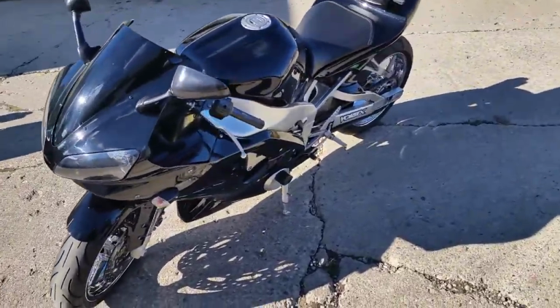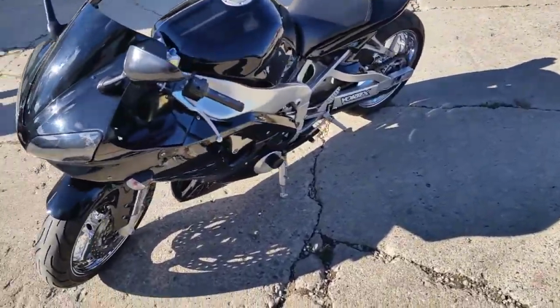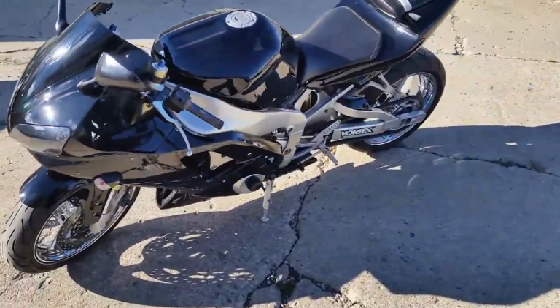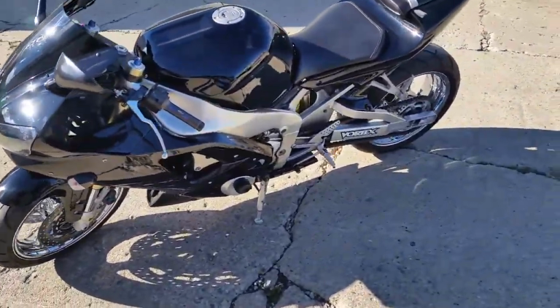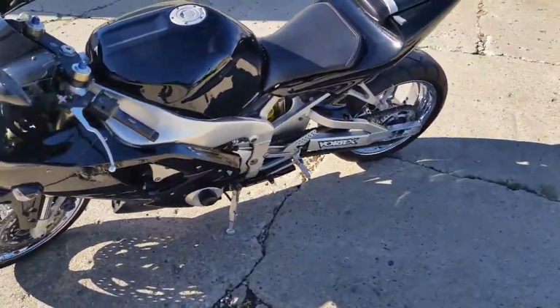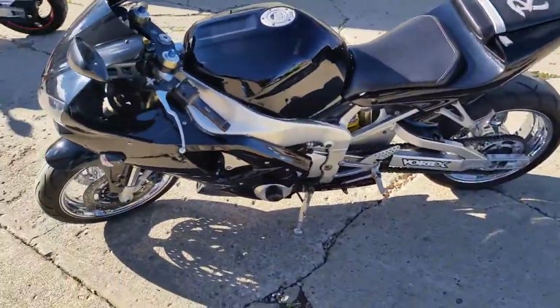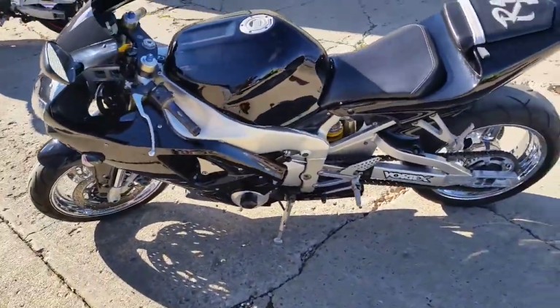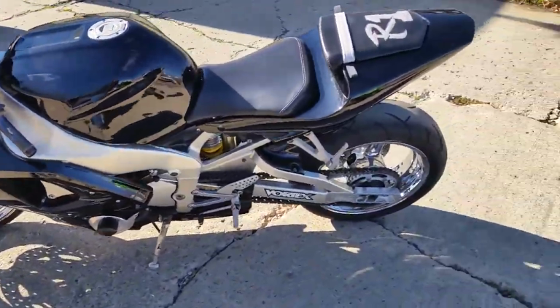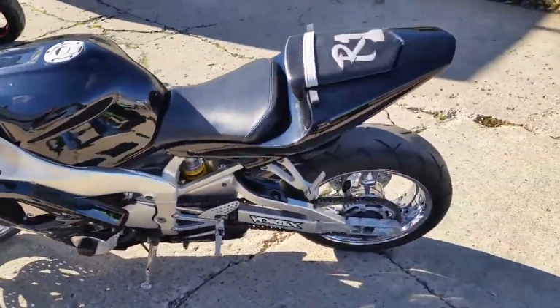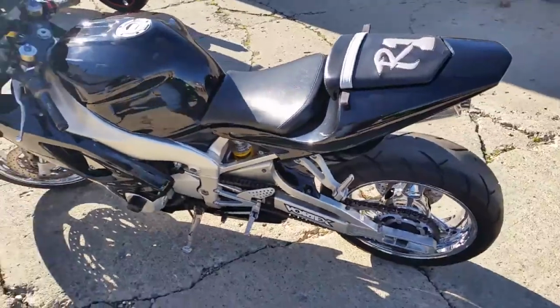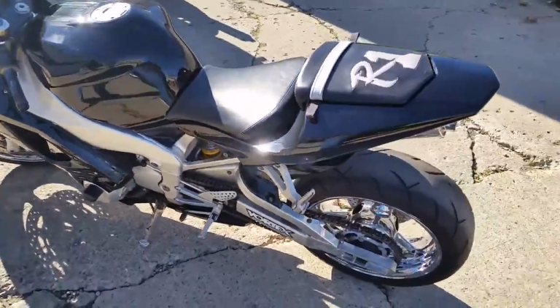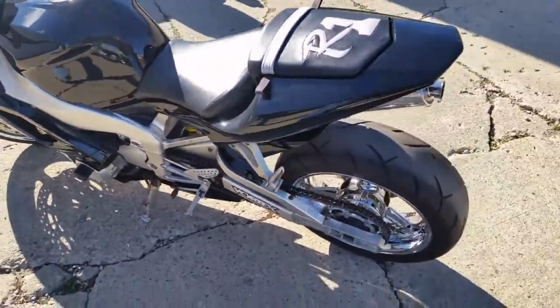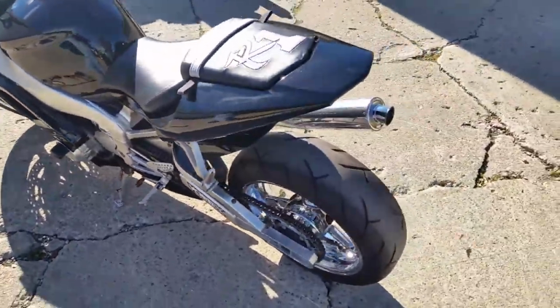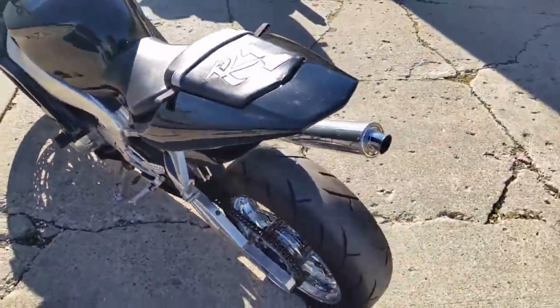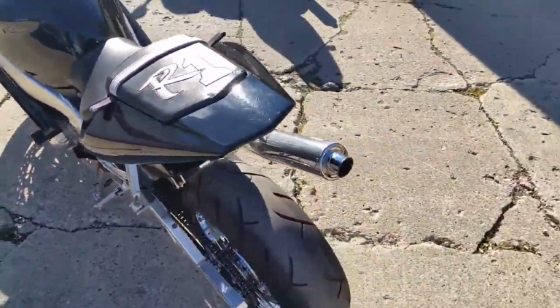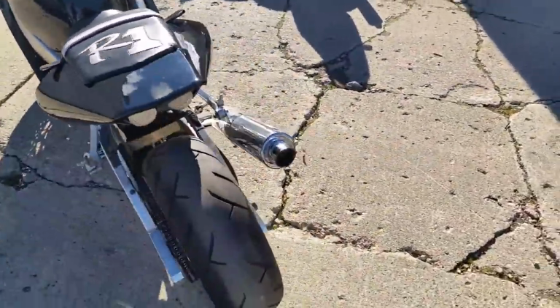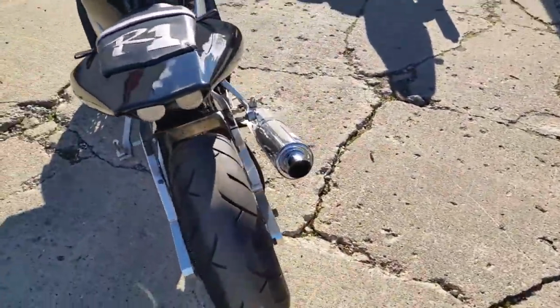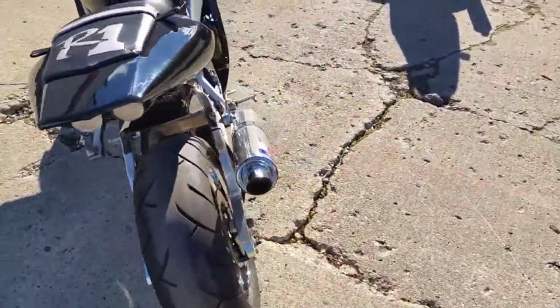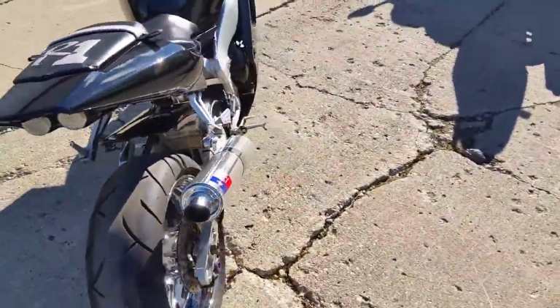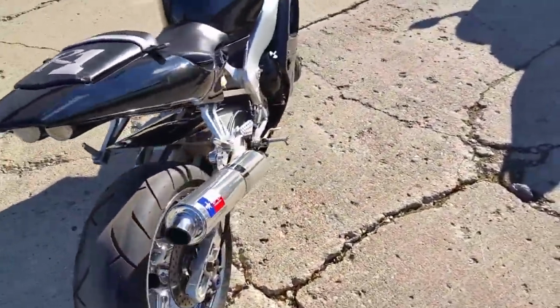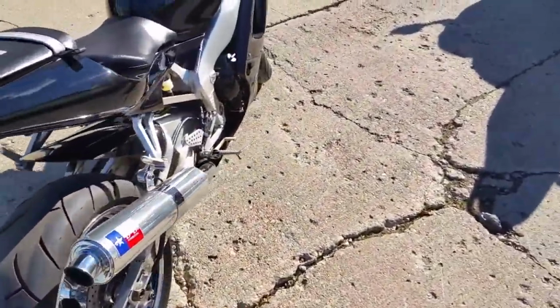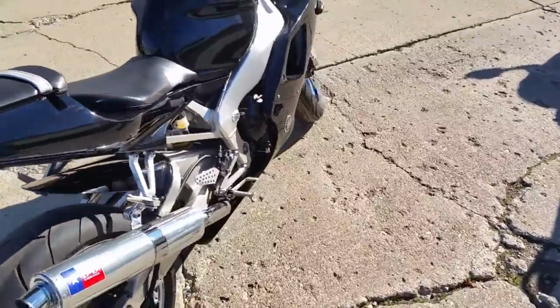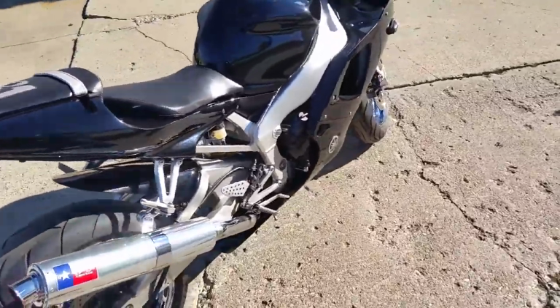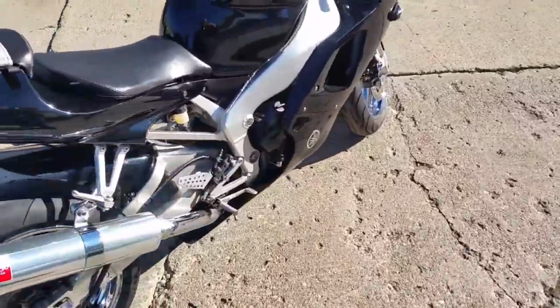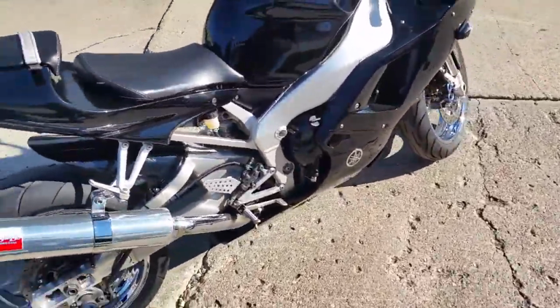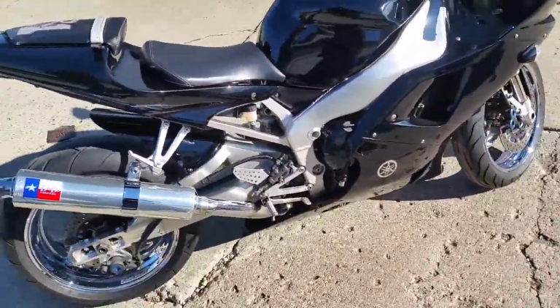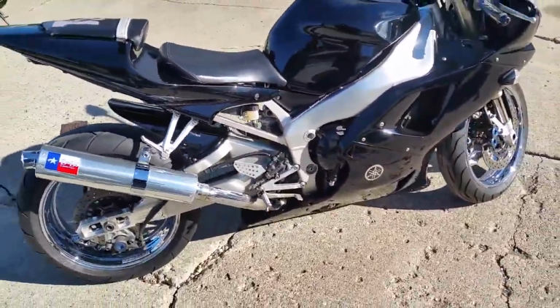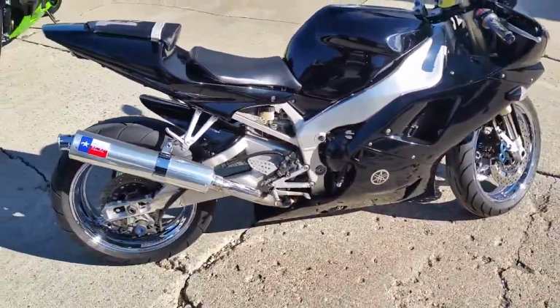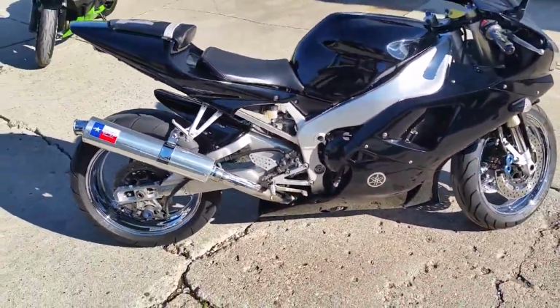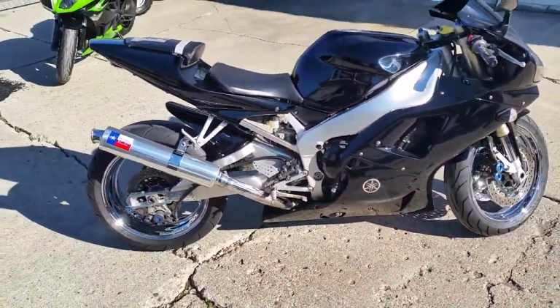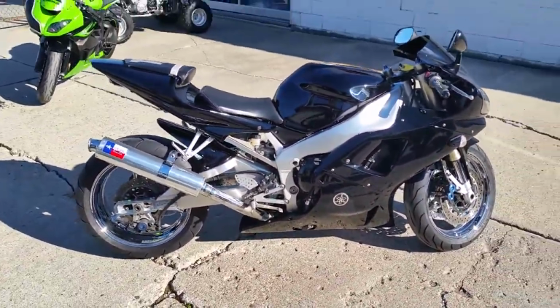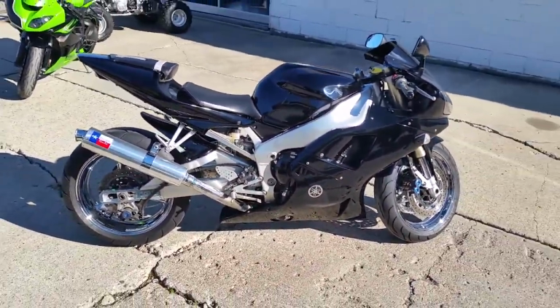It's got a fender eliminator kit, flush mount lights. It's absolutely perfect, sitting on some beautiful chrome wheels. Tell you what, the first $3,999 takes this thing home. Give us a call. Ride this thing out of here. It's a beautiful R1.